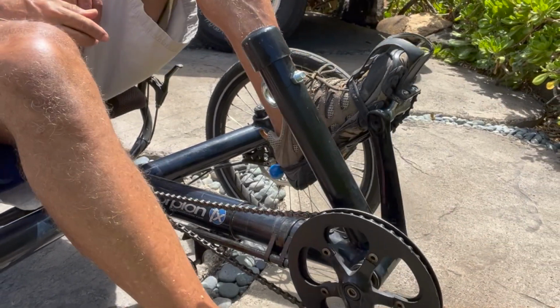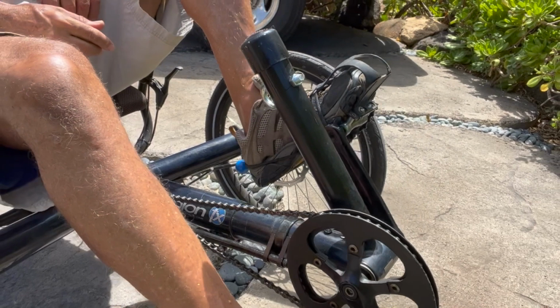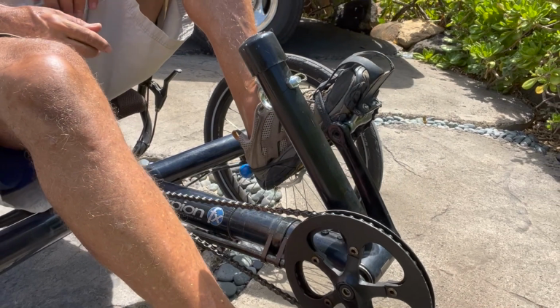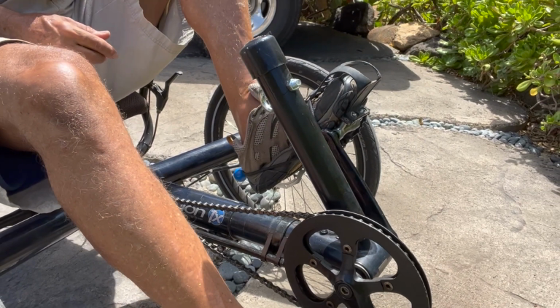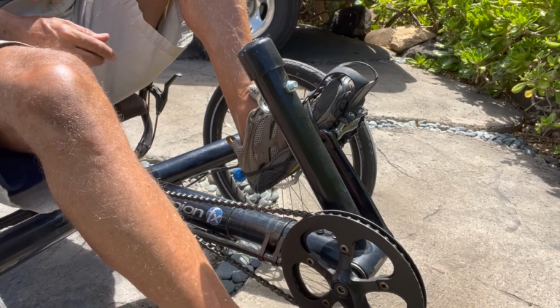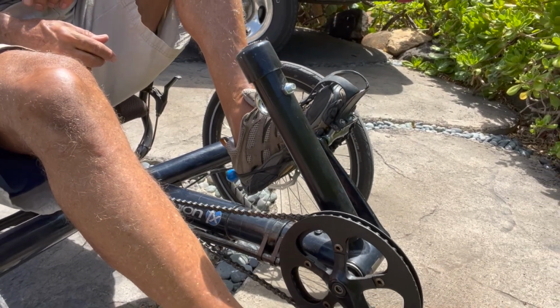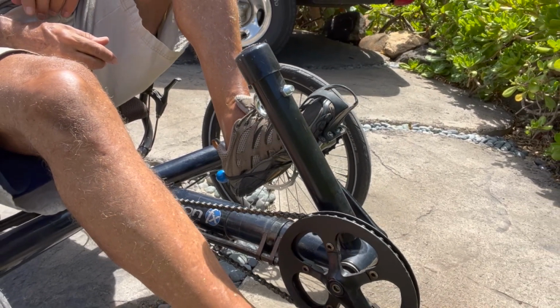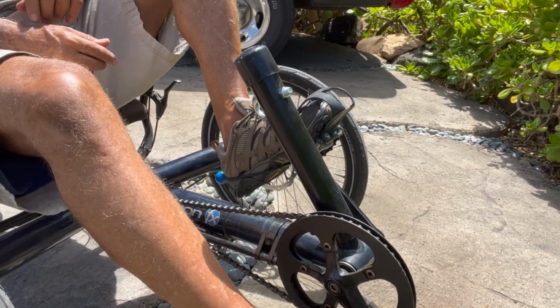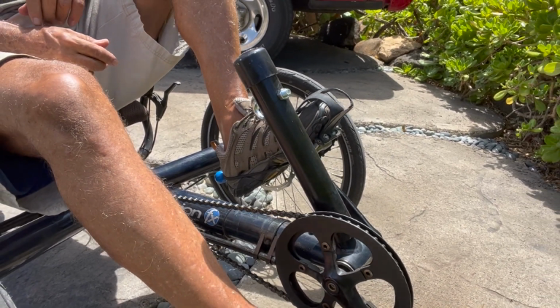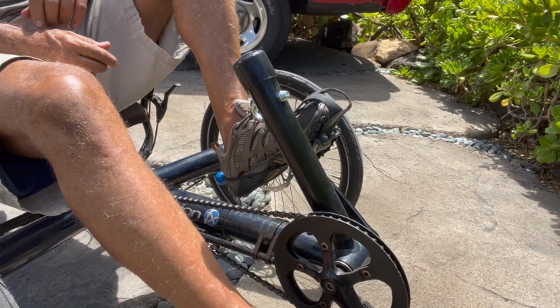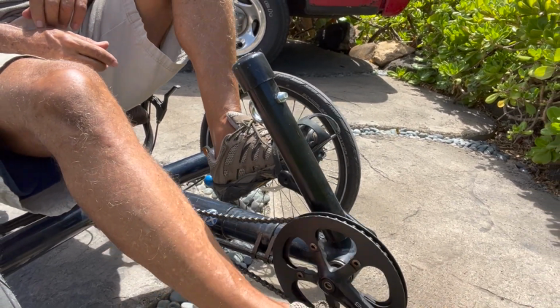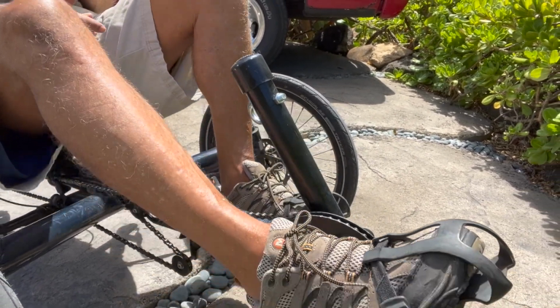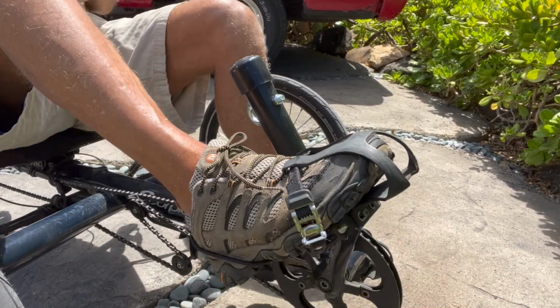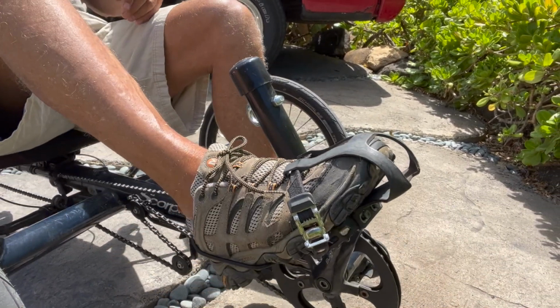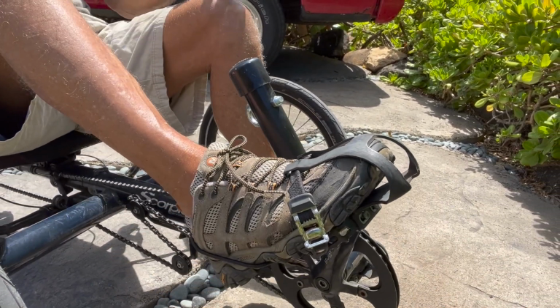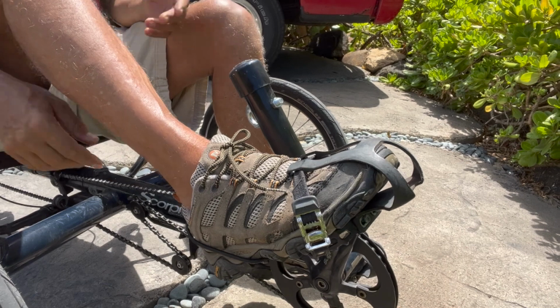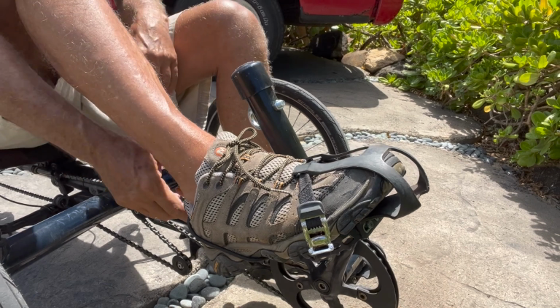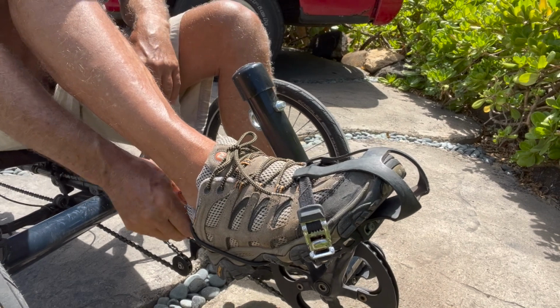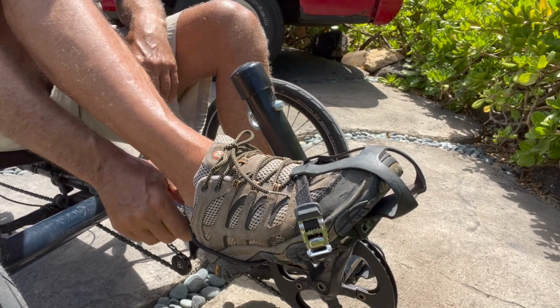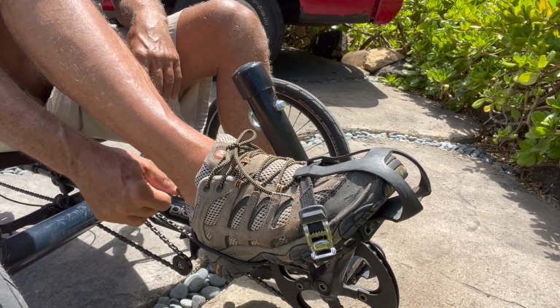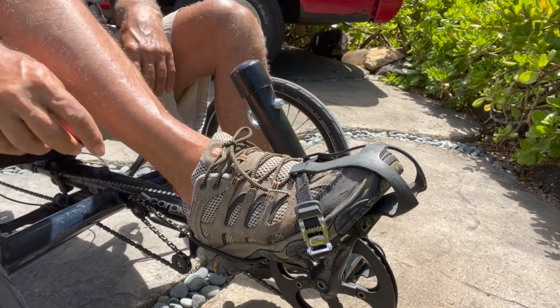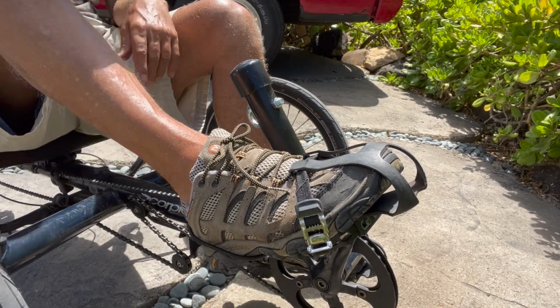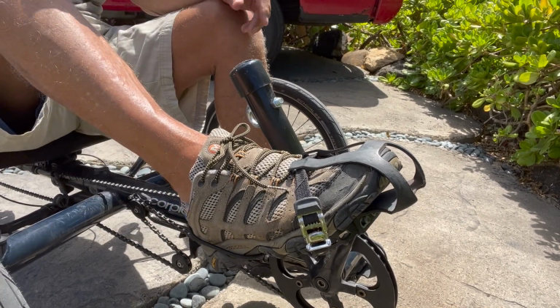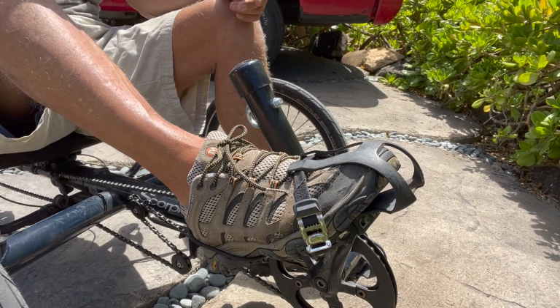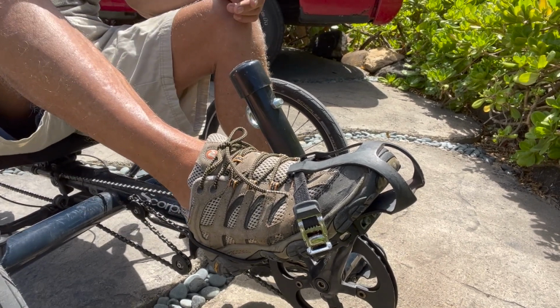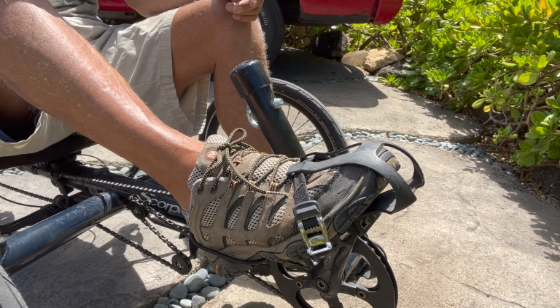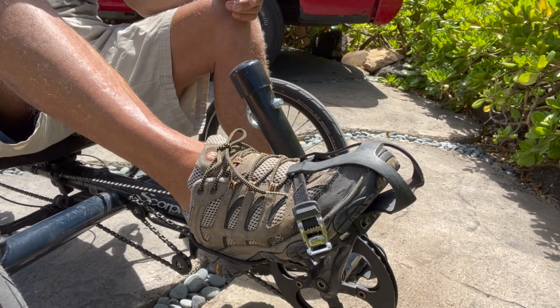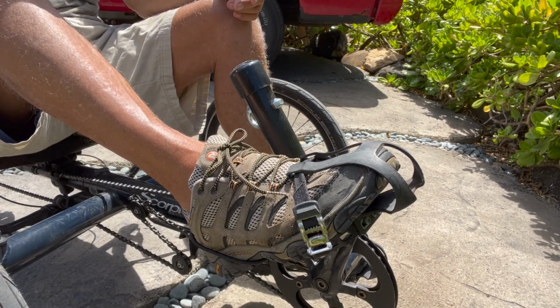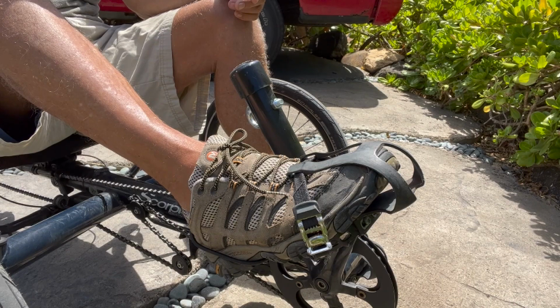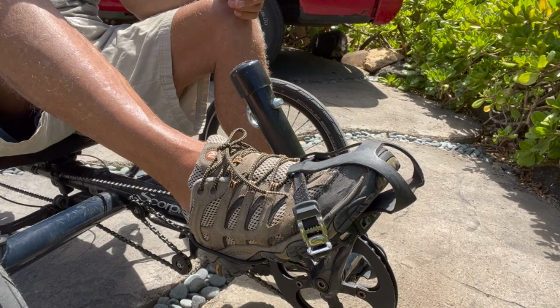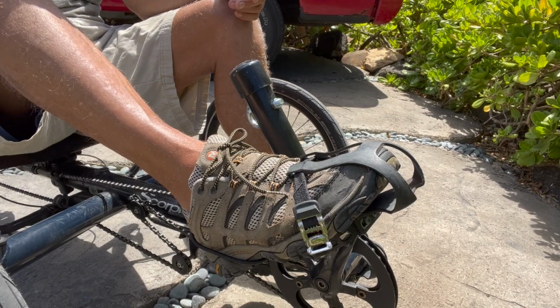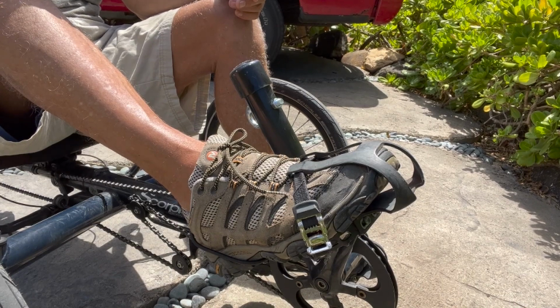Now that cost me $9.95 — I don't know if you could do better than that. And you can adjust the size by just shortening the string on the bungee, and there you go.